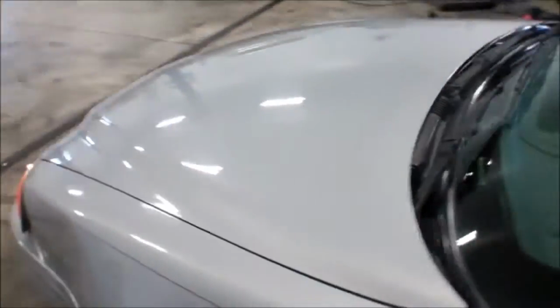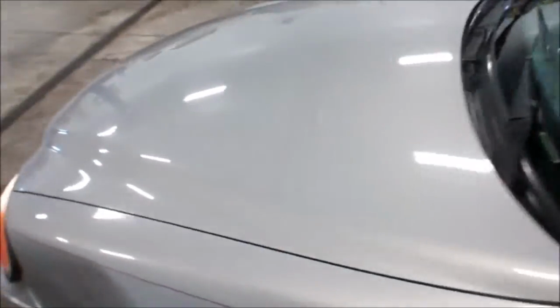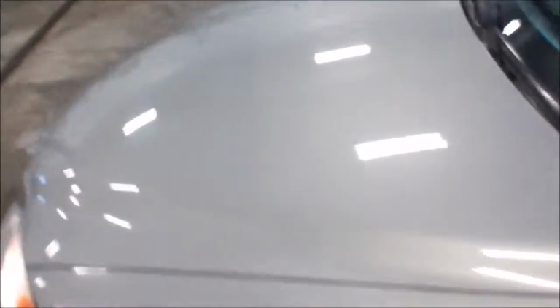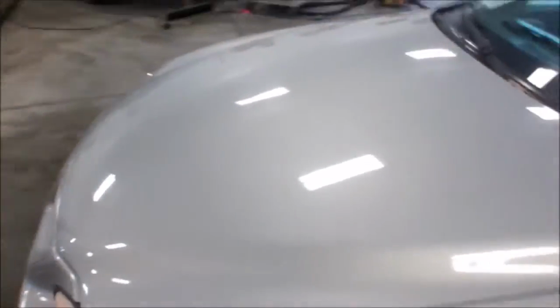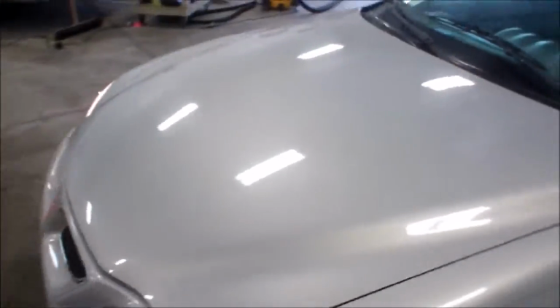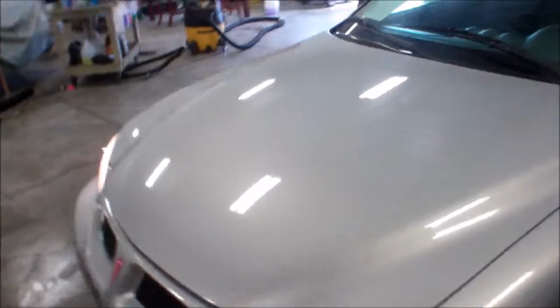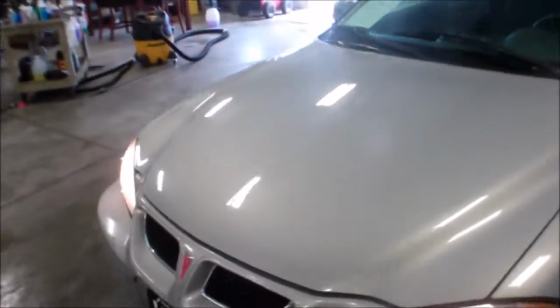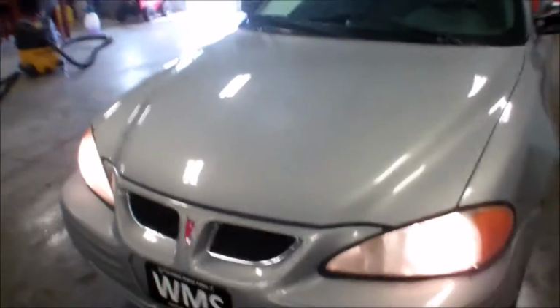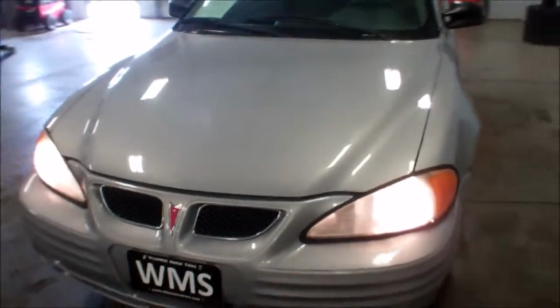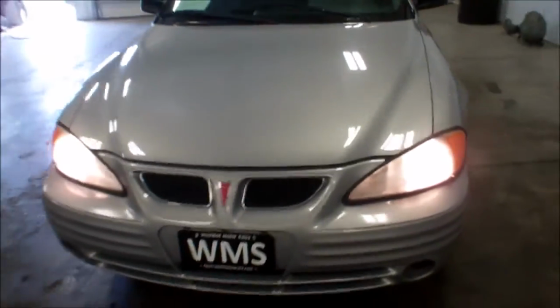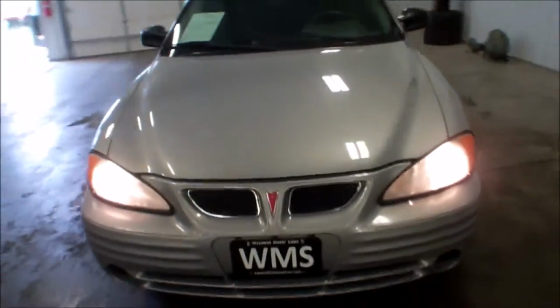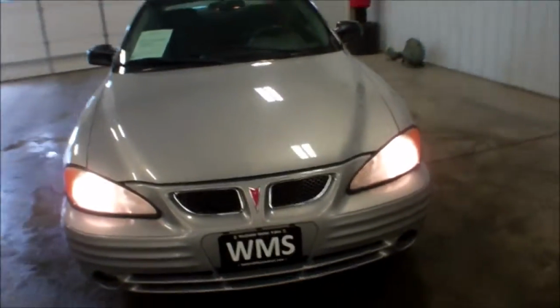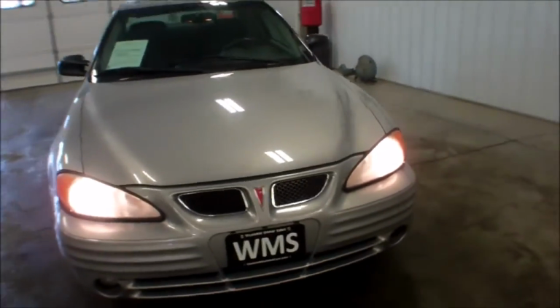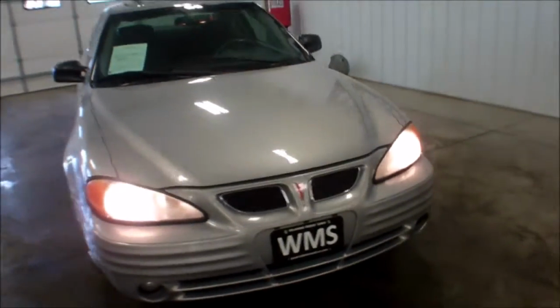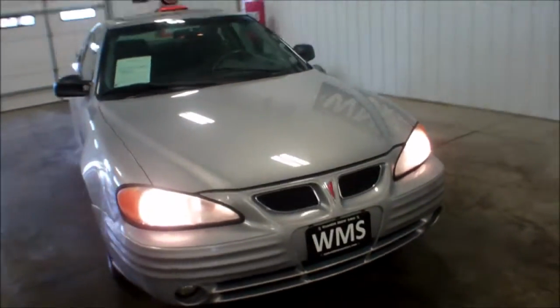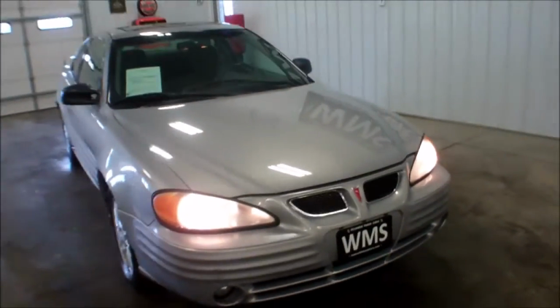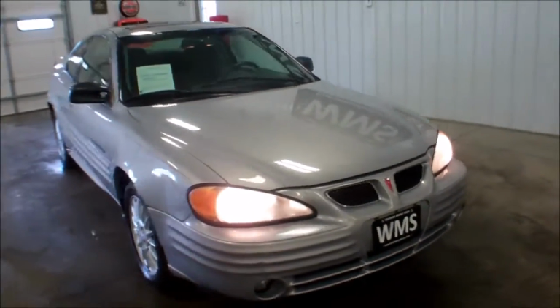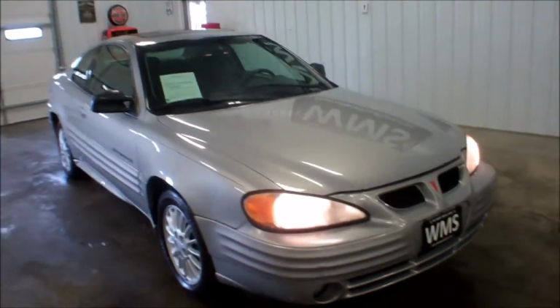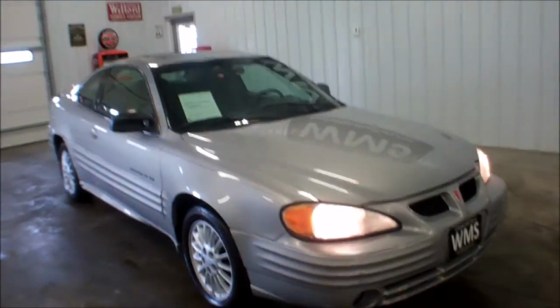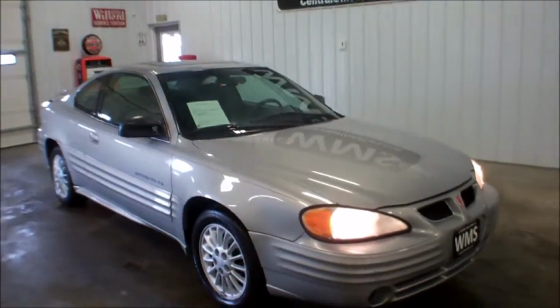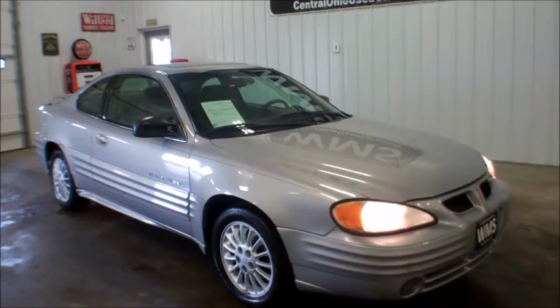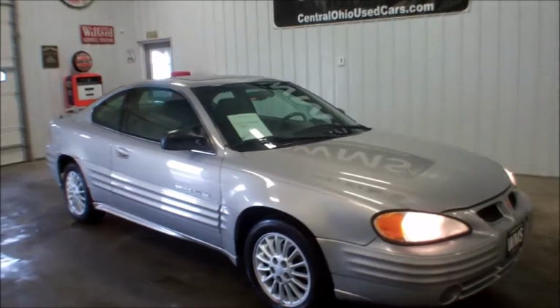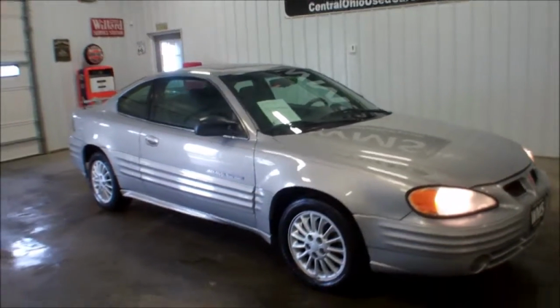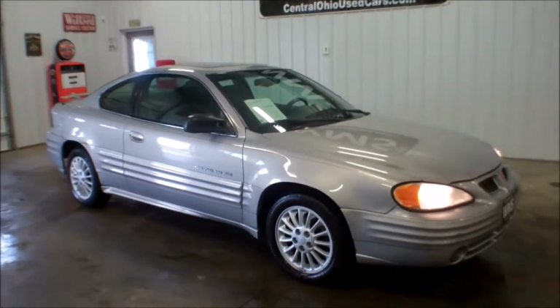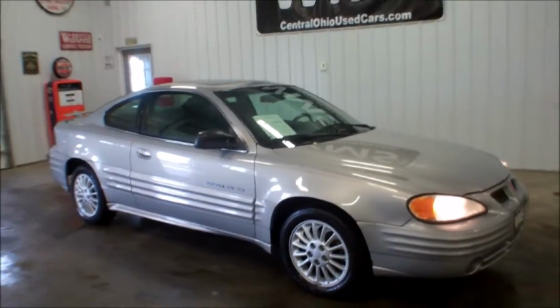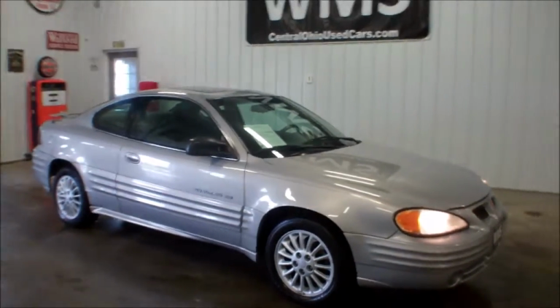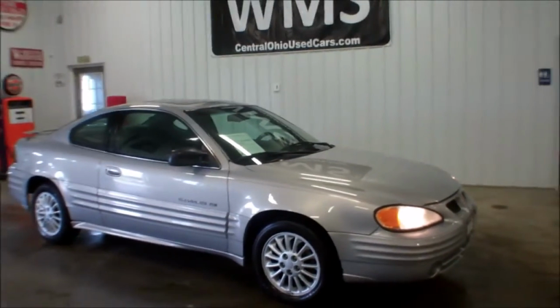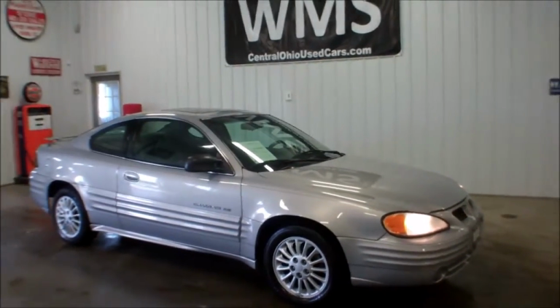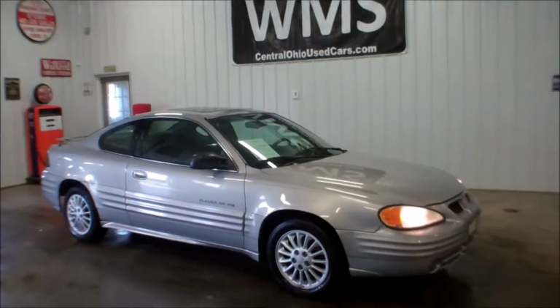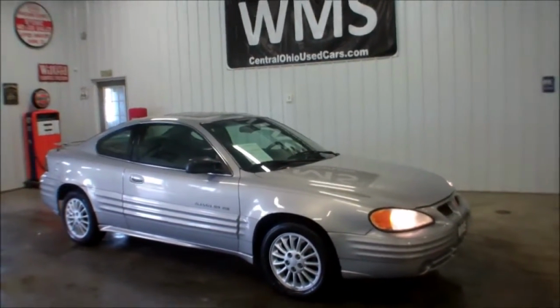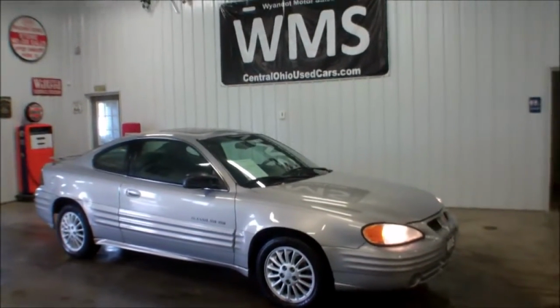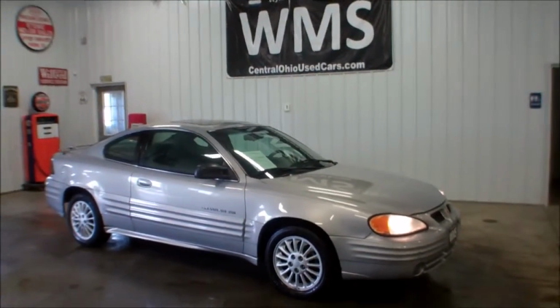Again, this is Andy, Wyandotte Motor Sales, WMSOhio.com, showing you a 2000 Pontiac Grand Am SE with 64,000 miles.